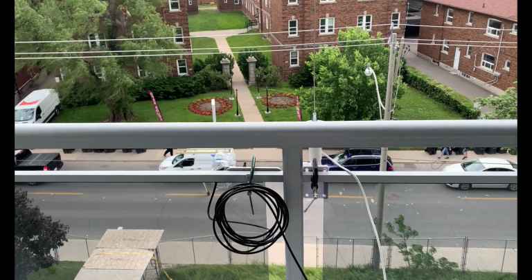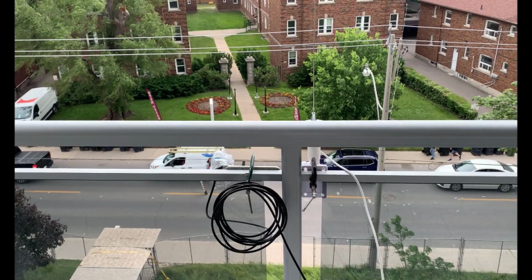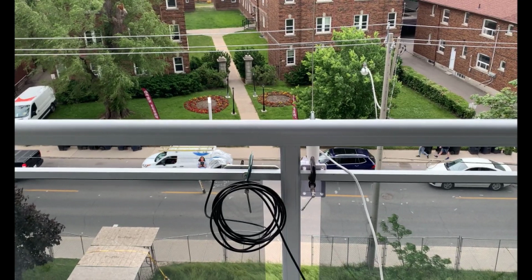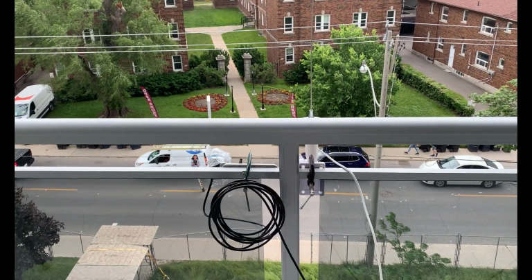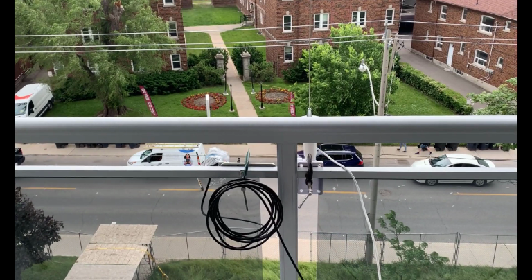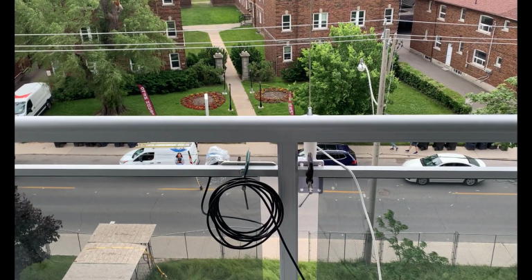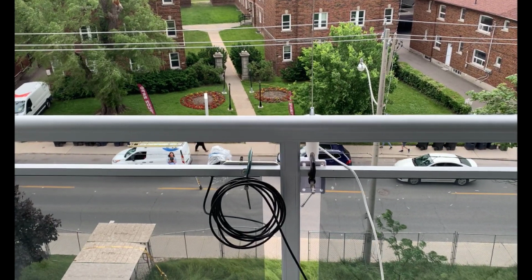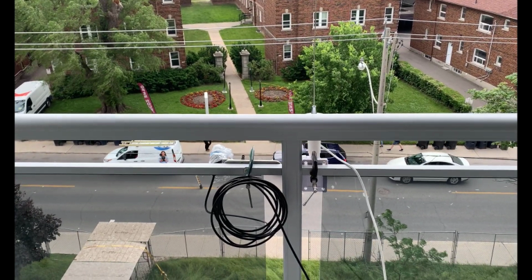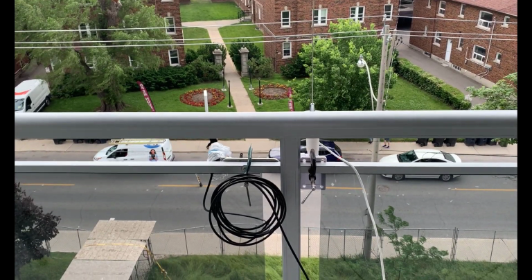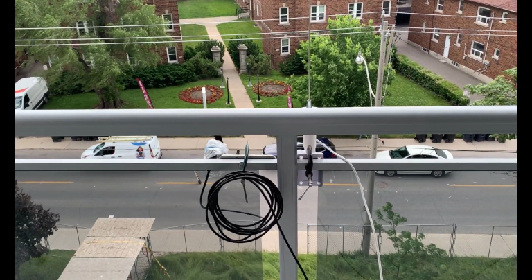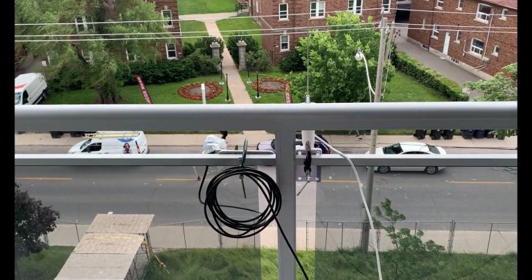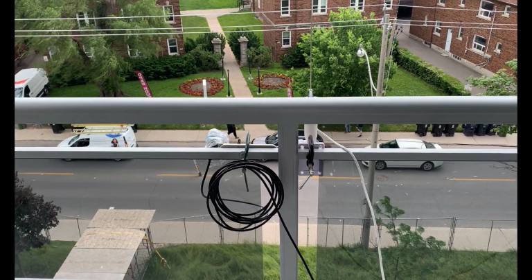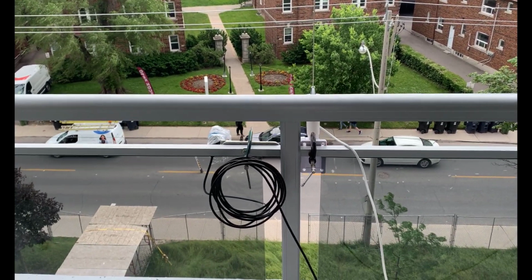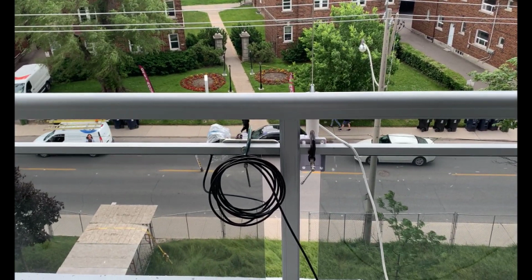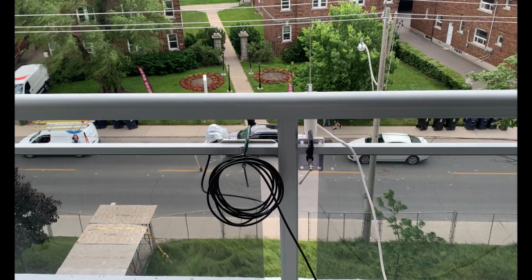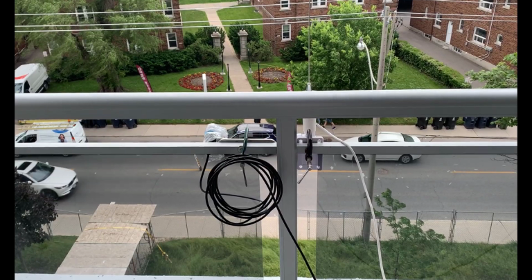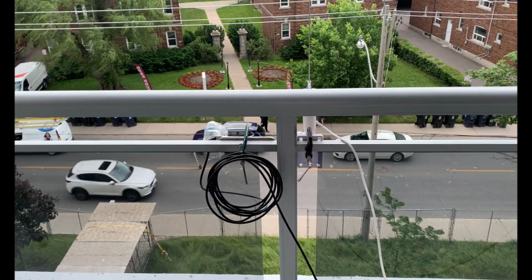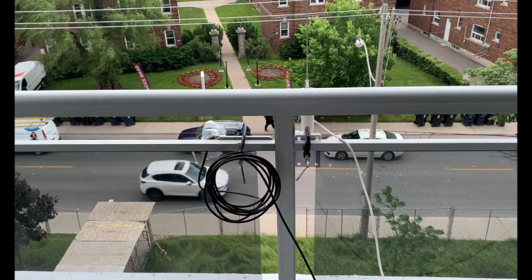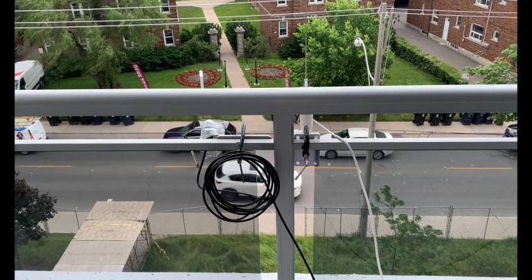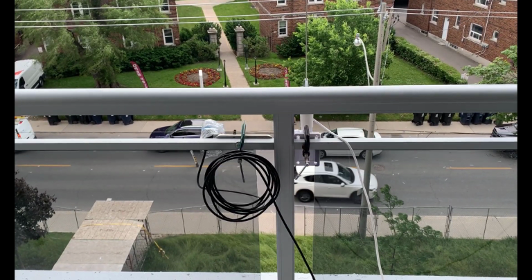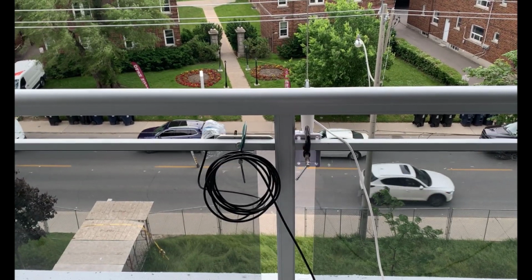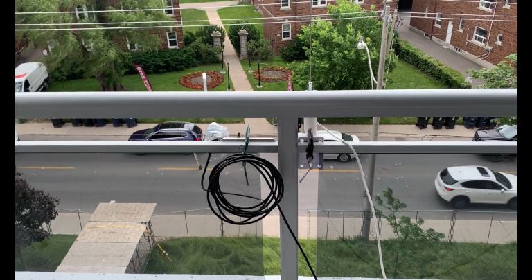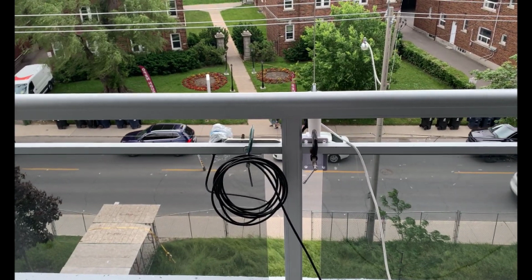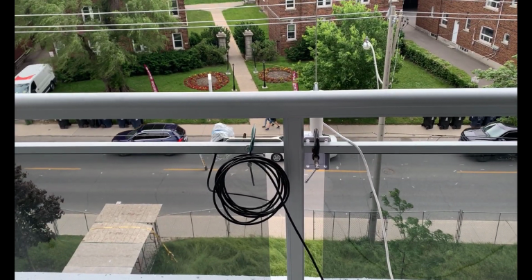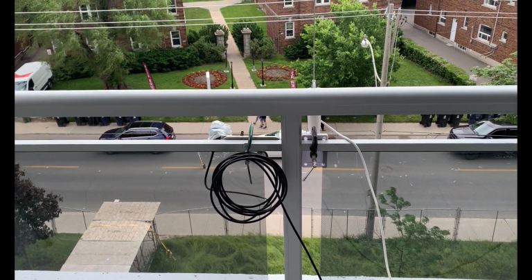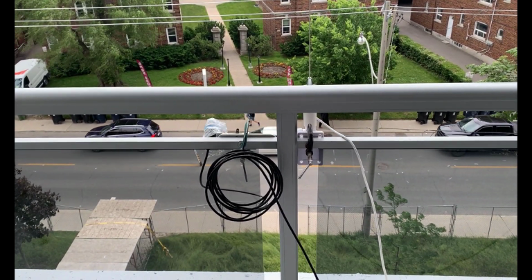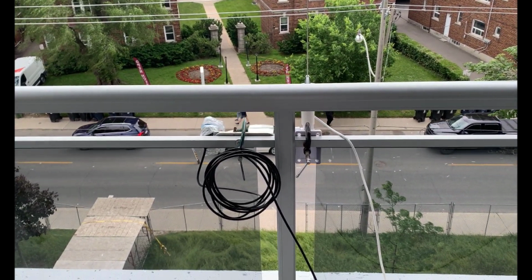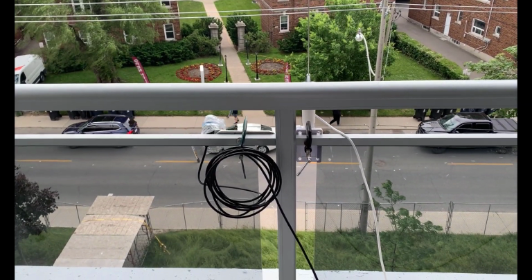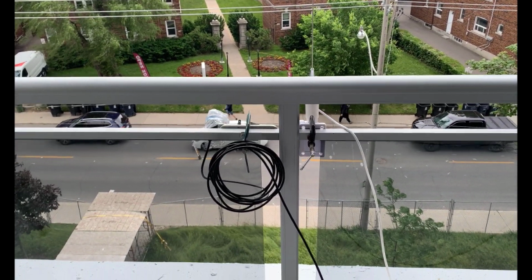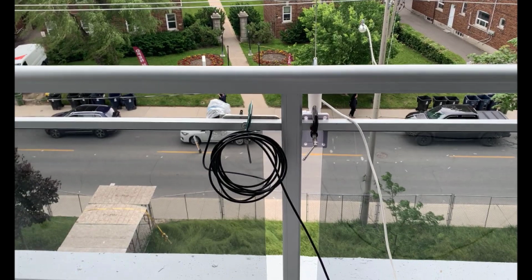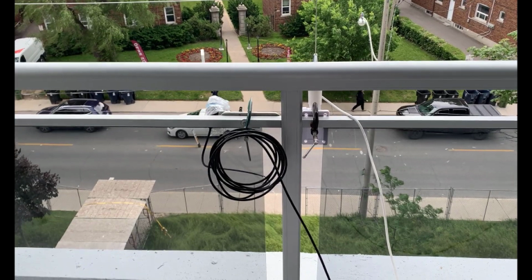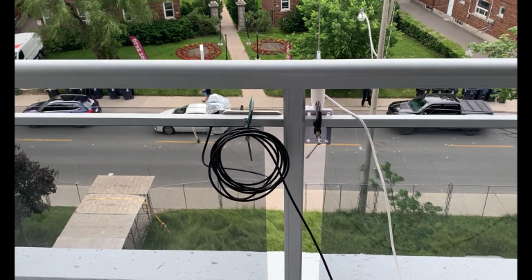Good afternoon, it's Jeremy. It's Thursday, June the 15th, and I'm just out on my balcony. It's been recently rebuilt. I haven't been able to use it for the past six months, so I'm quite happy.